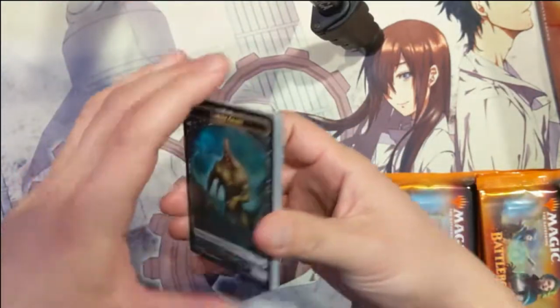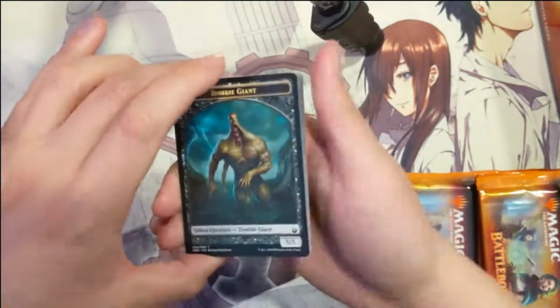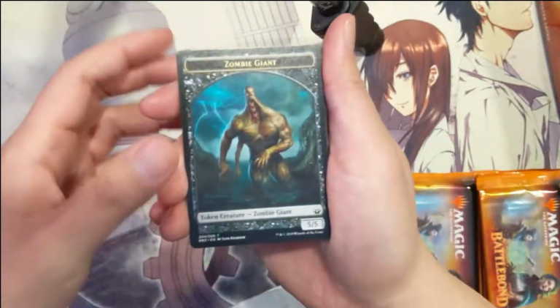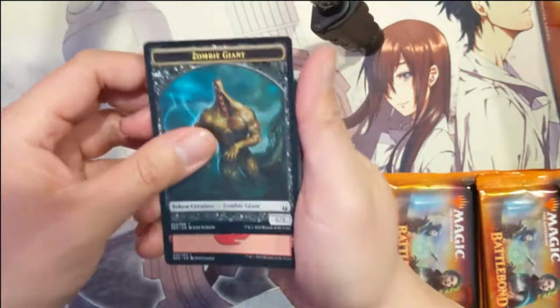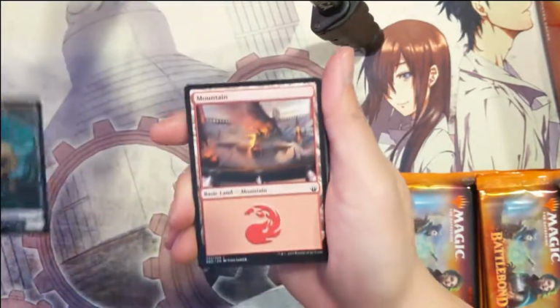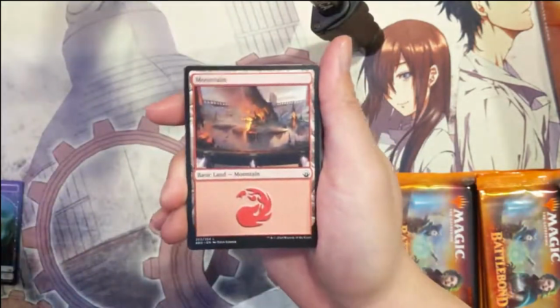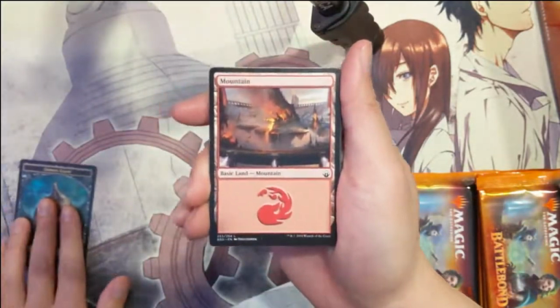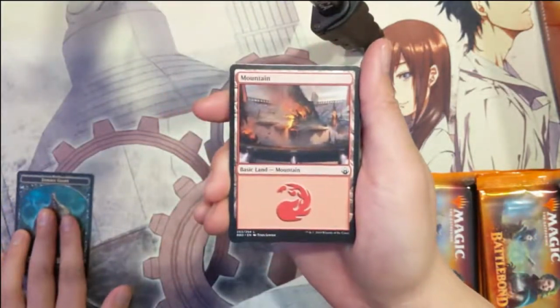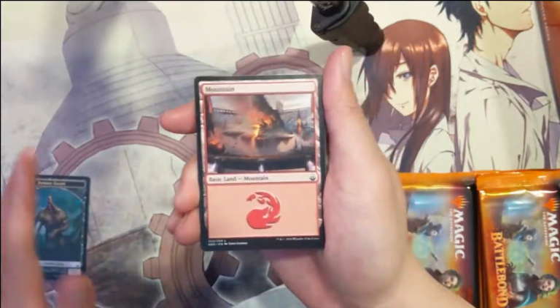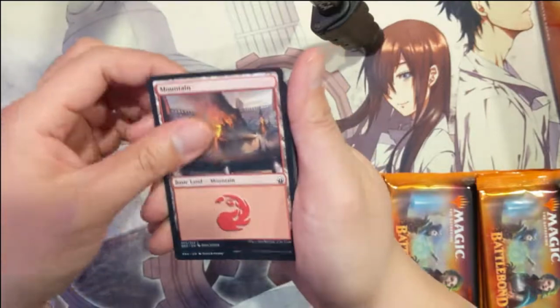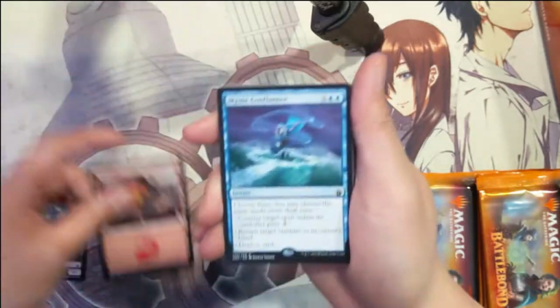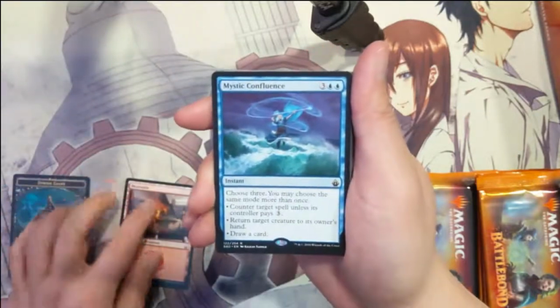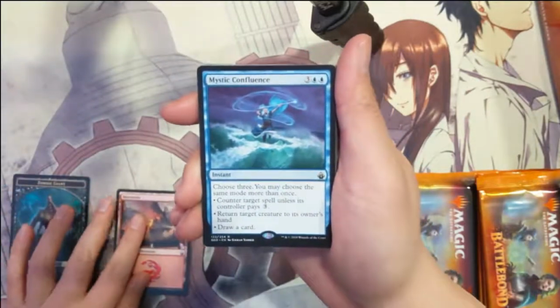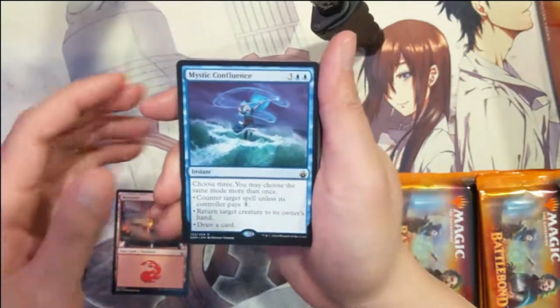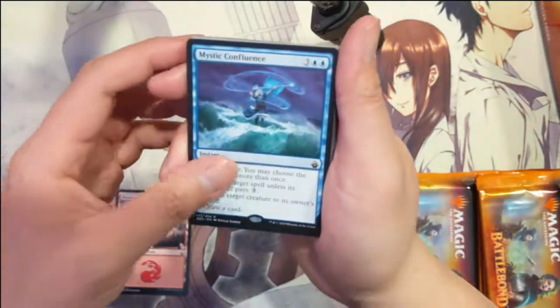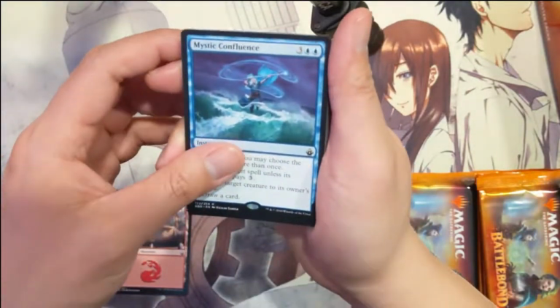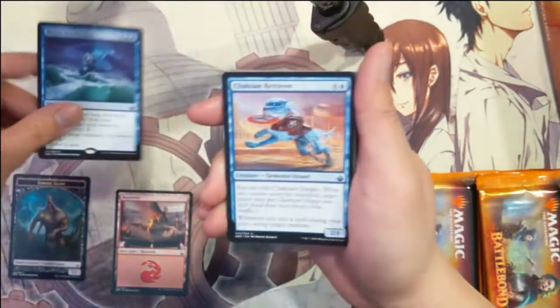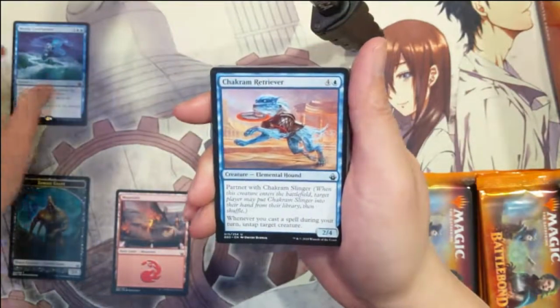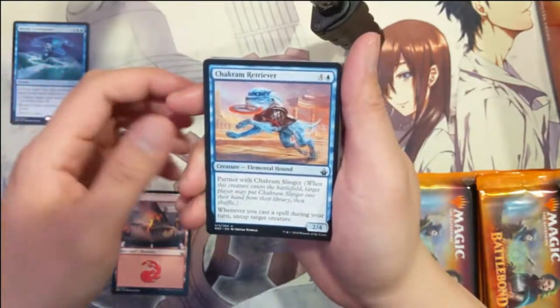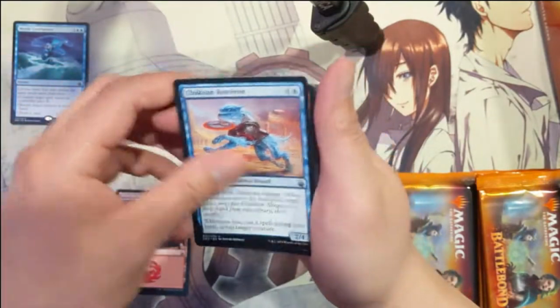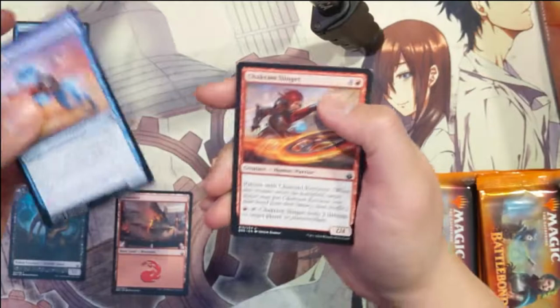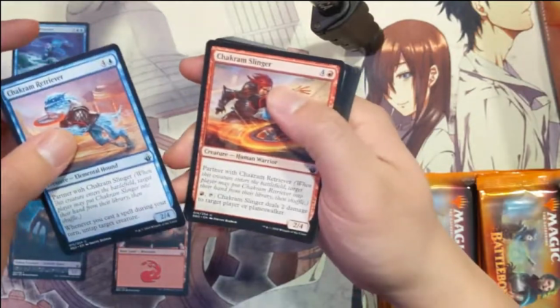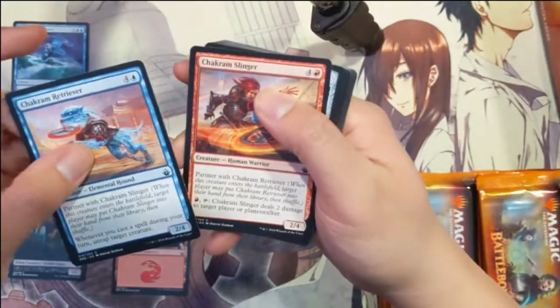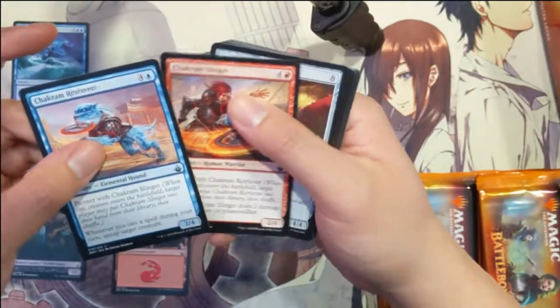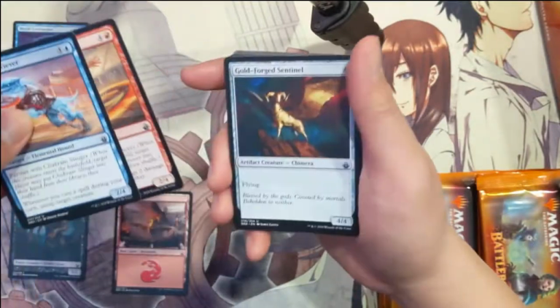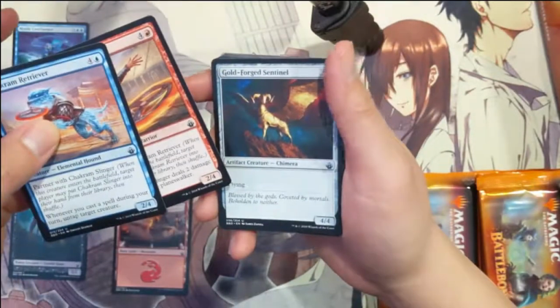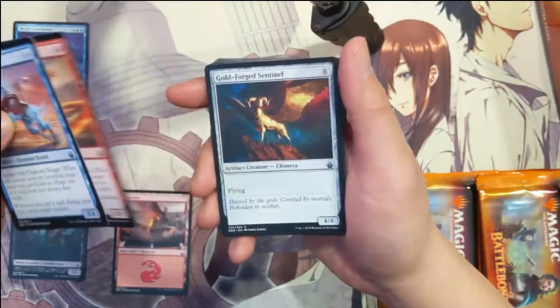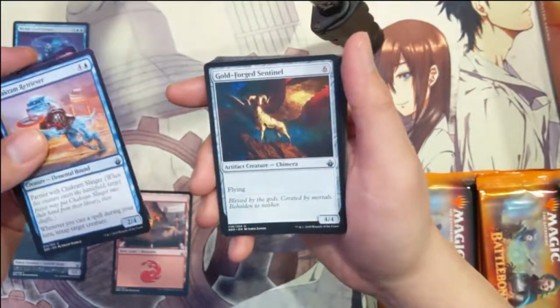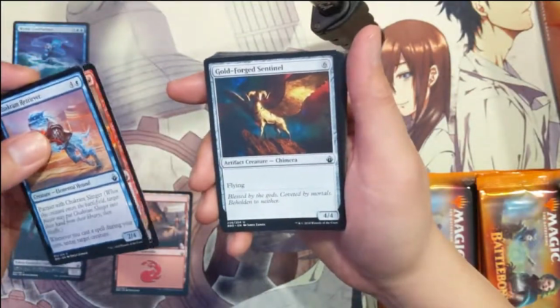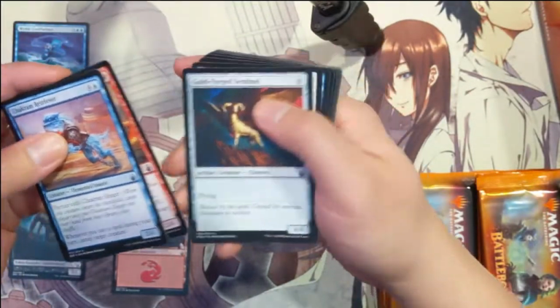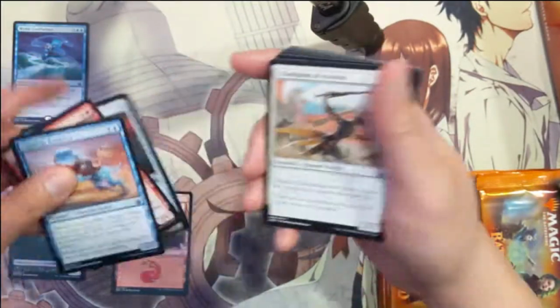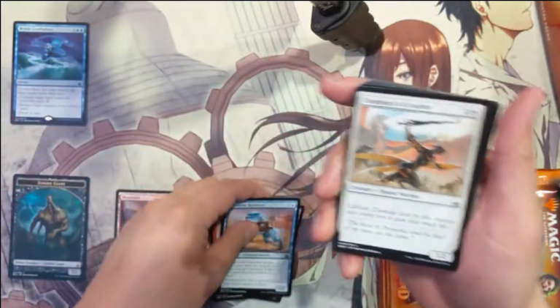This could be a very strong finish, but we'll kind of see how it goes. We've got Mystic Confluence, Chakram's Receiver, Chakram's Slinger, and then Gold for Sentinel.